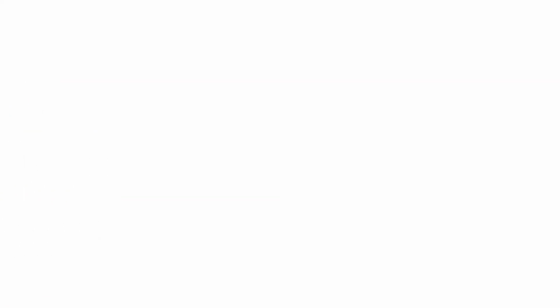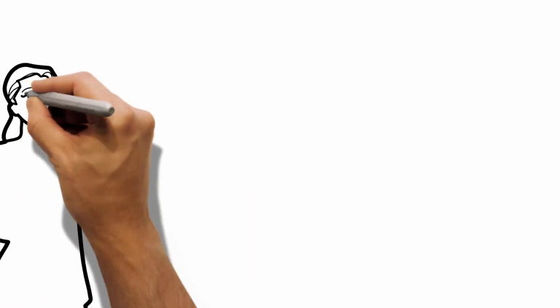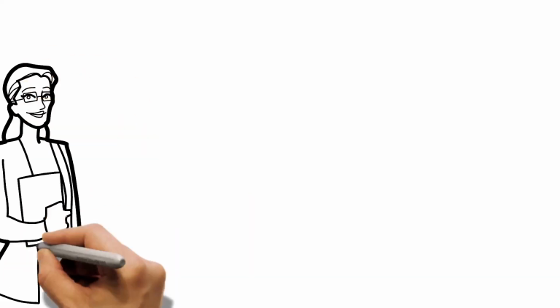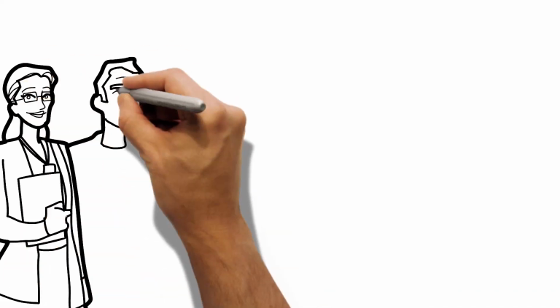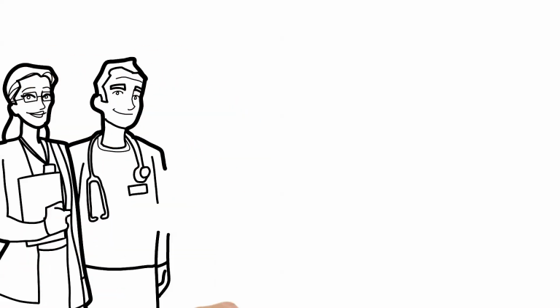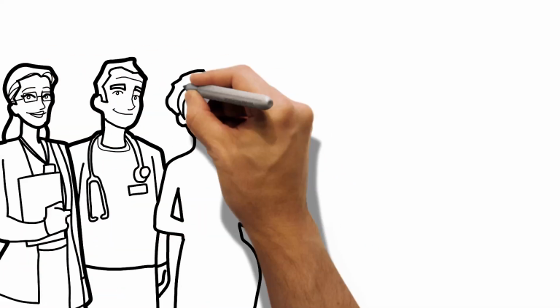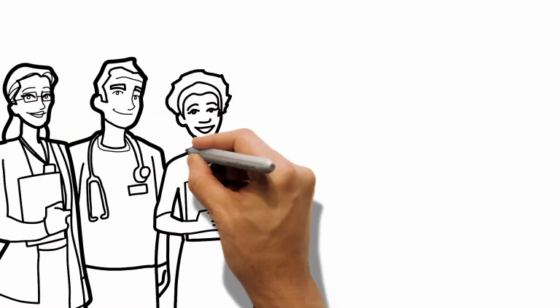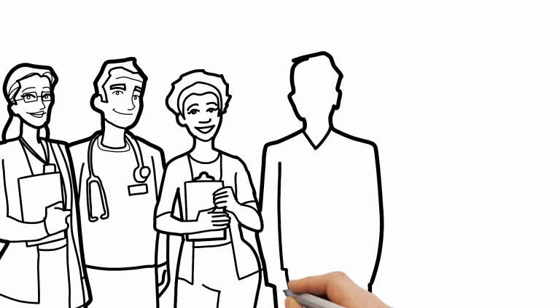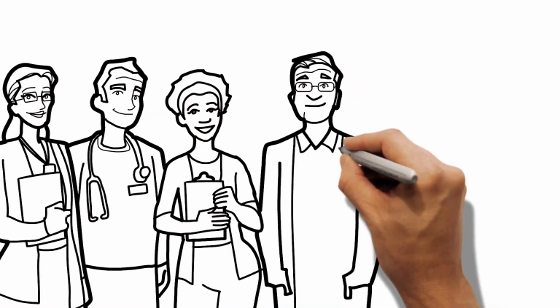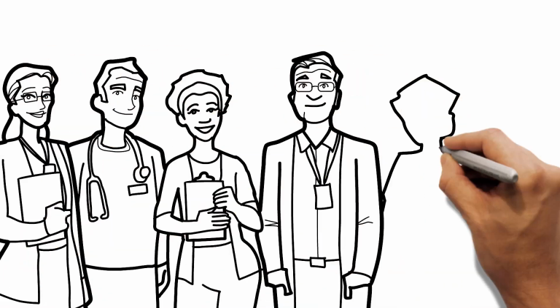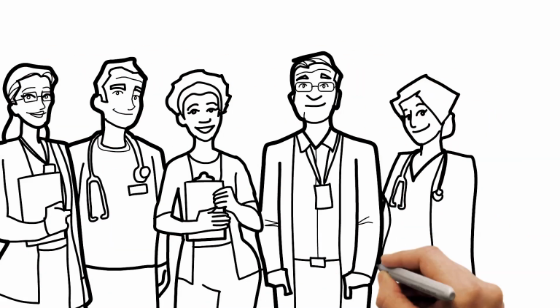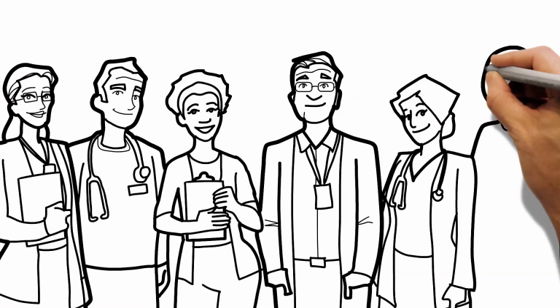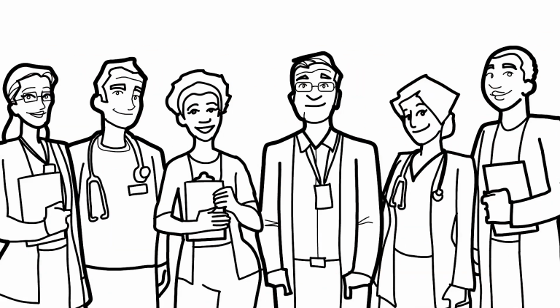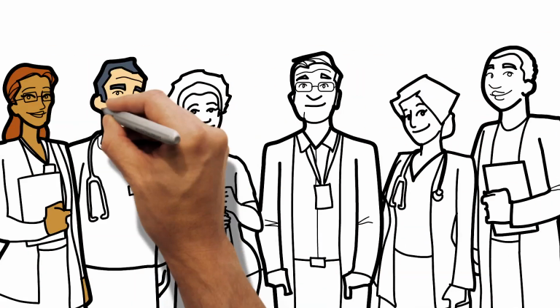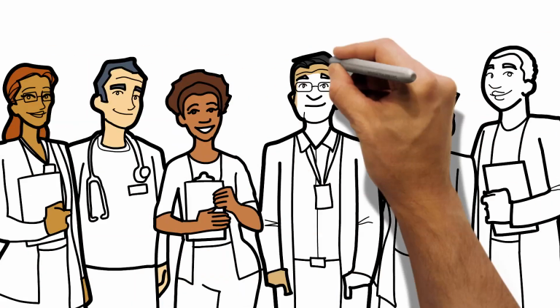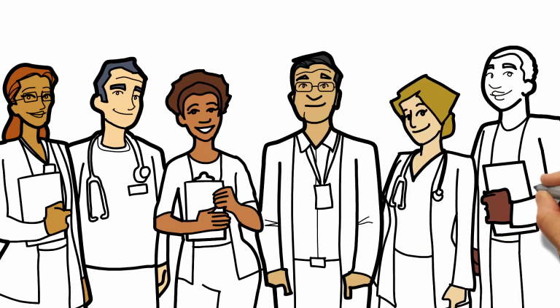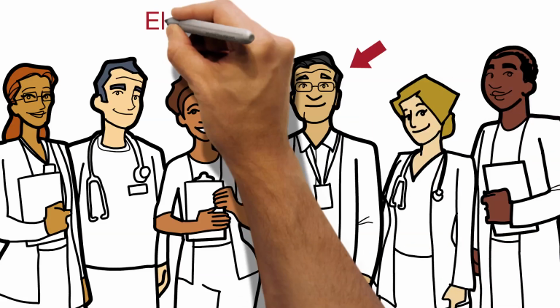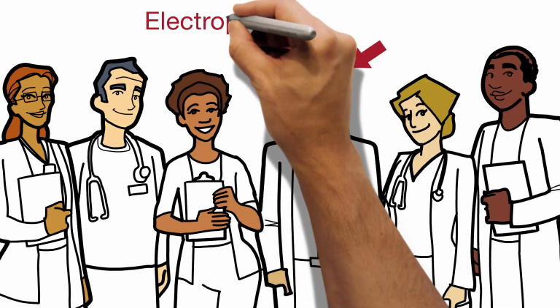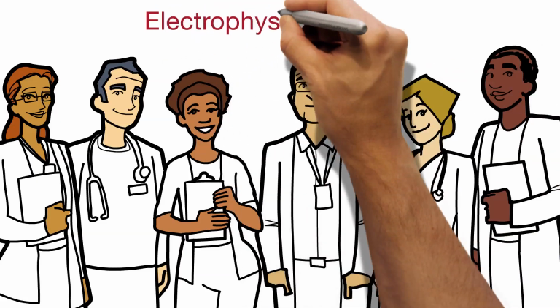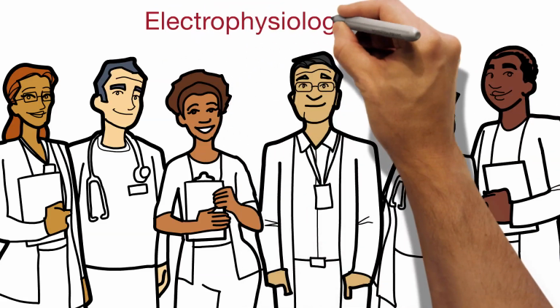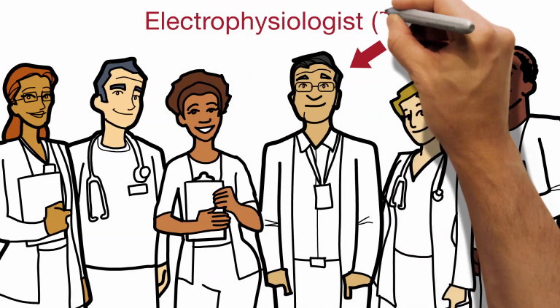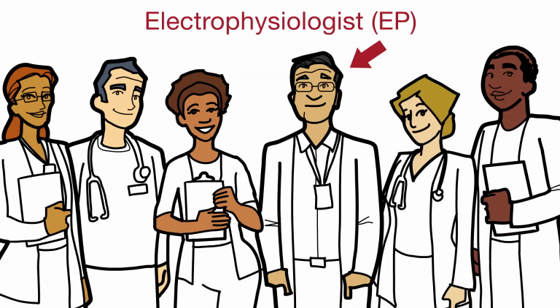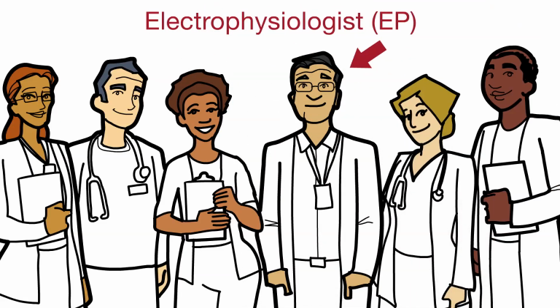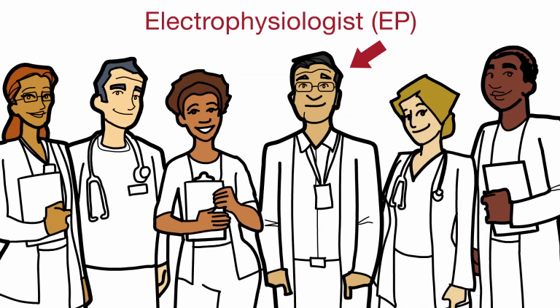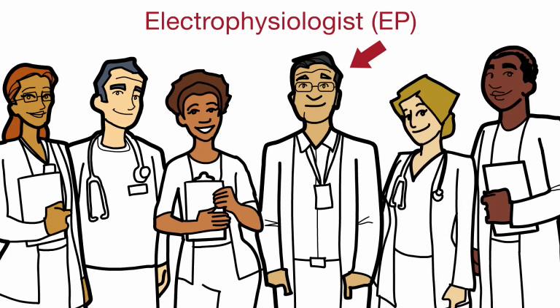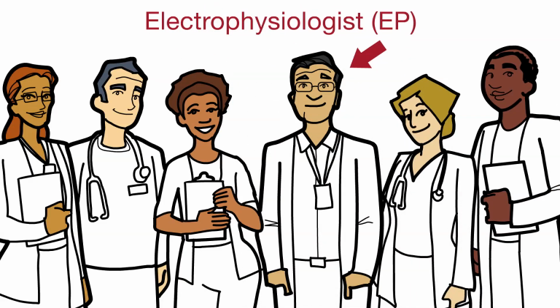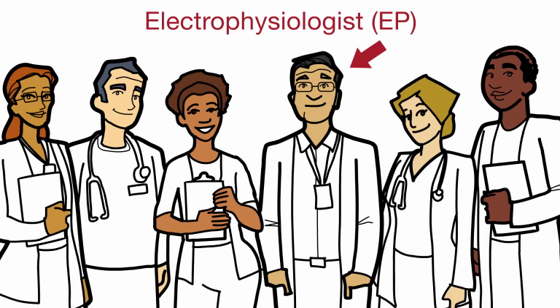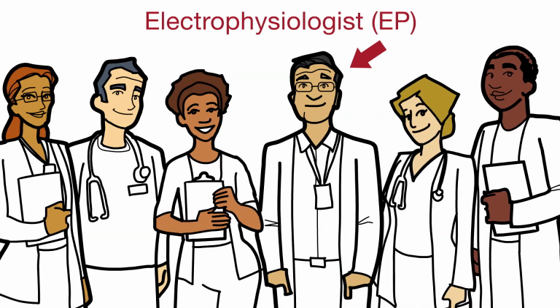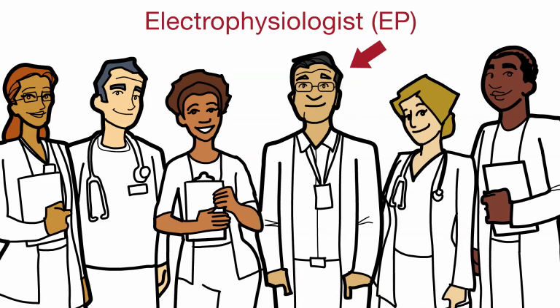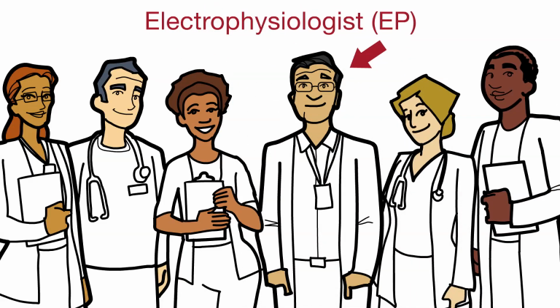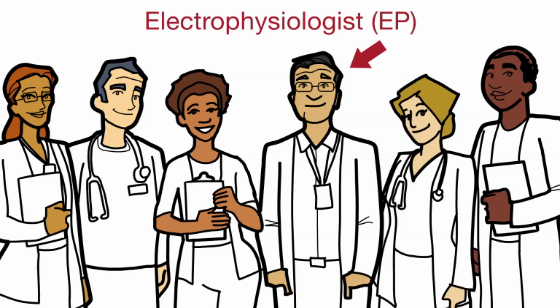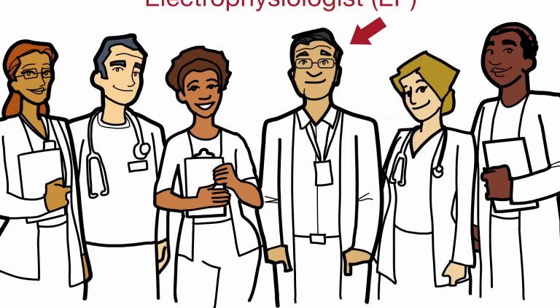The ablation procedure is done in a clinical setting by a team of trained providers, led by a heart rhythm specialist called an electrophysiologist, or EP. The ablation typically takes about 2-3 hours to complete.